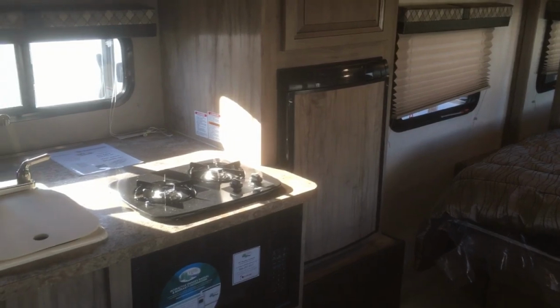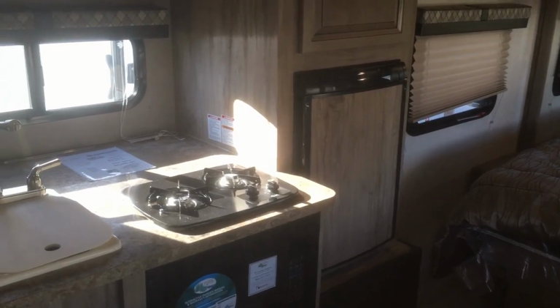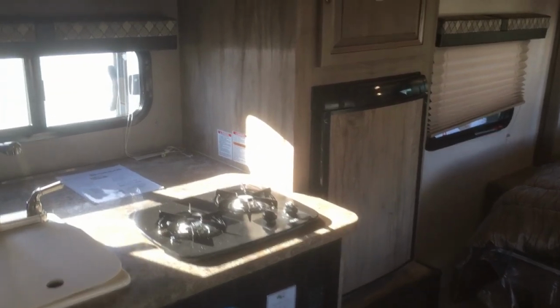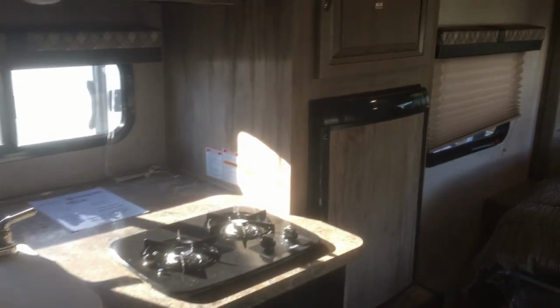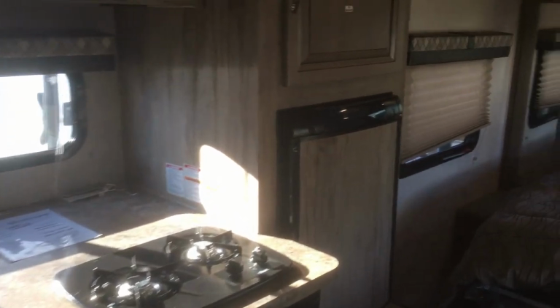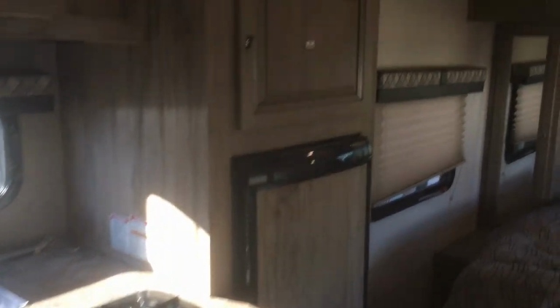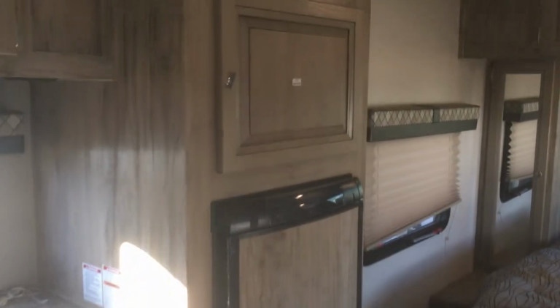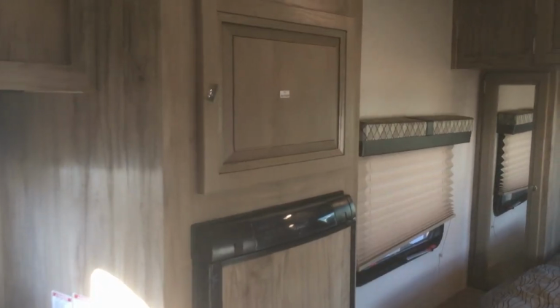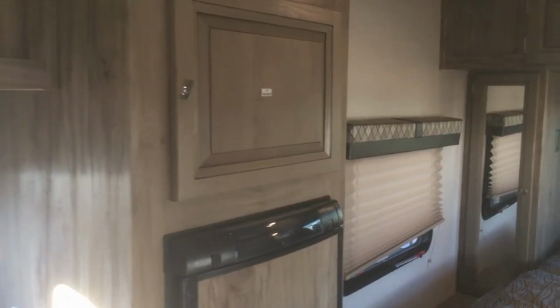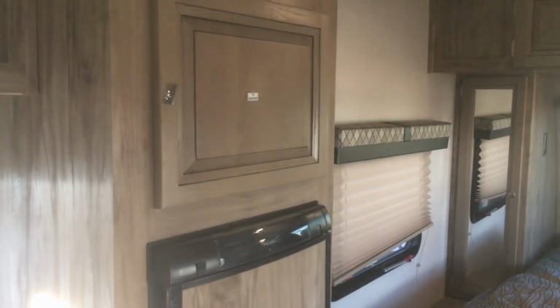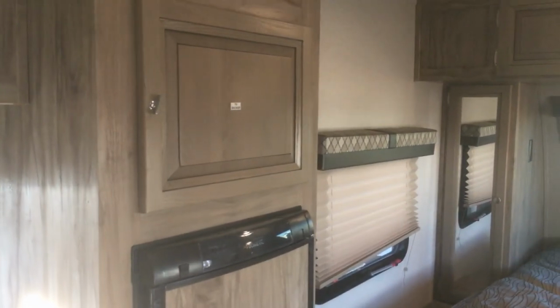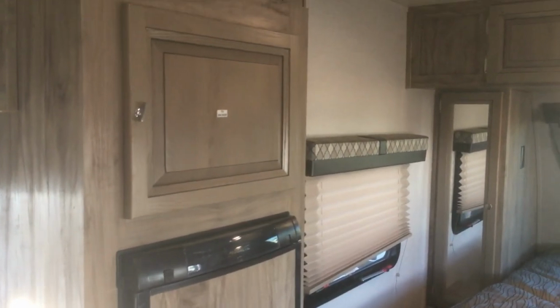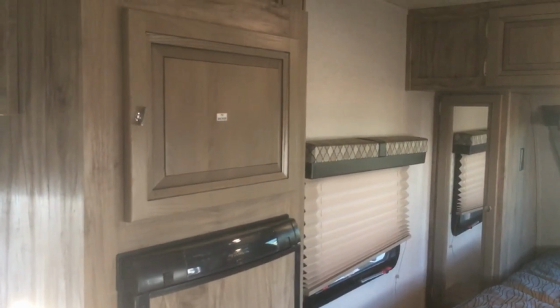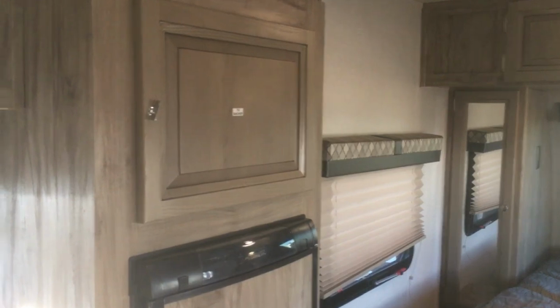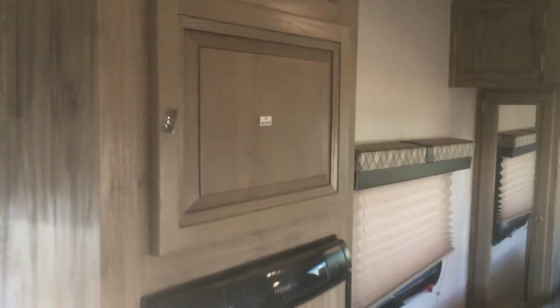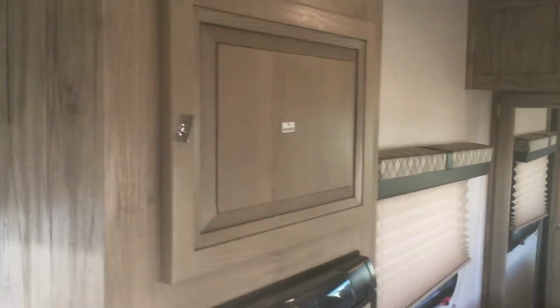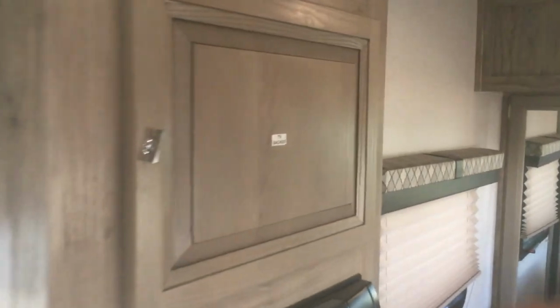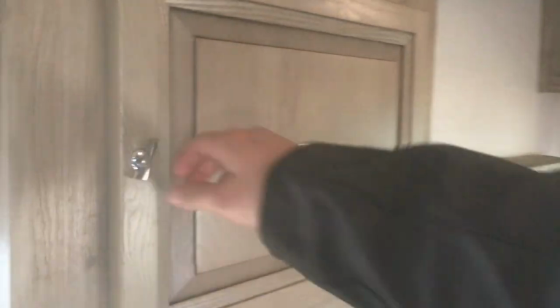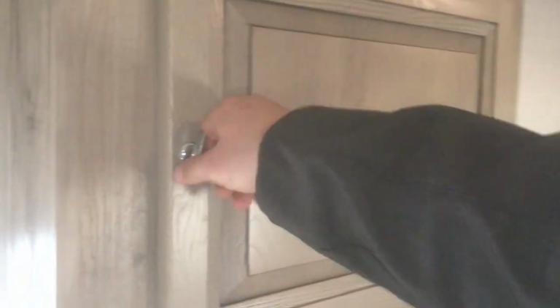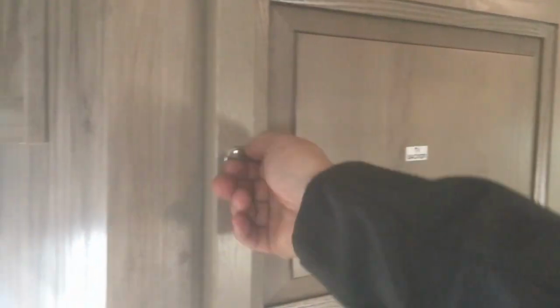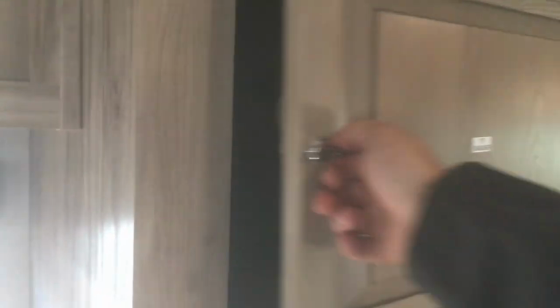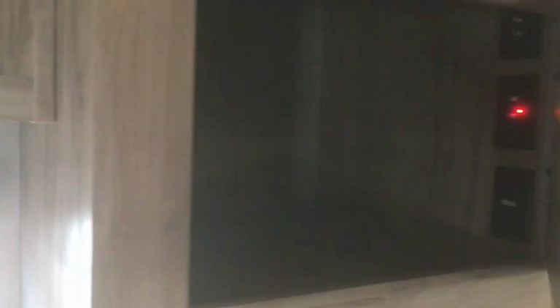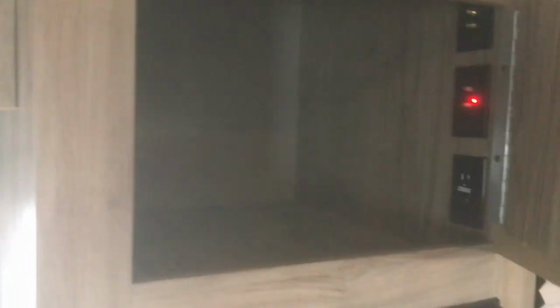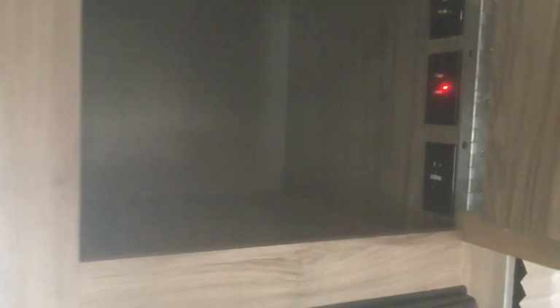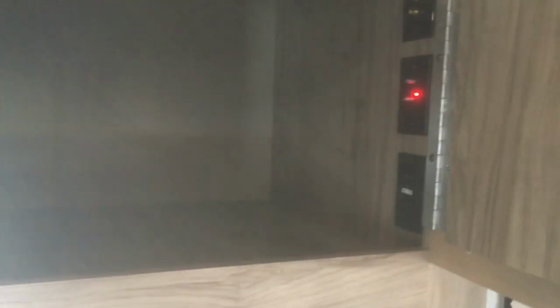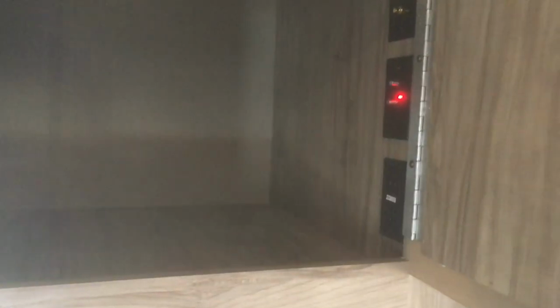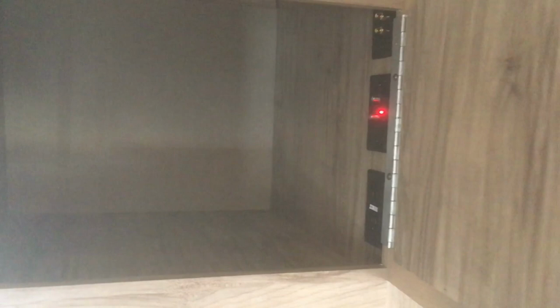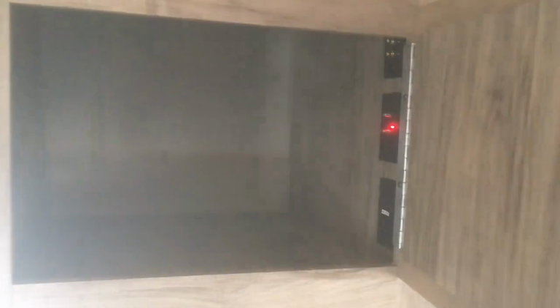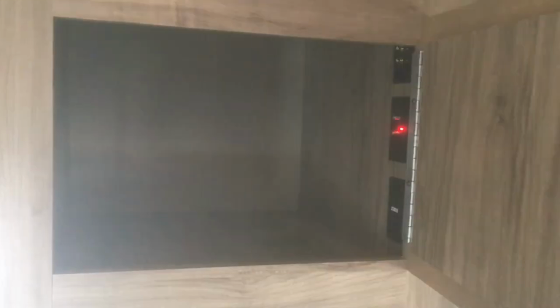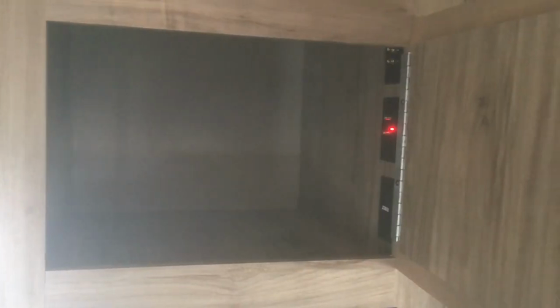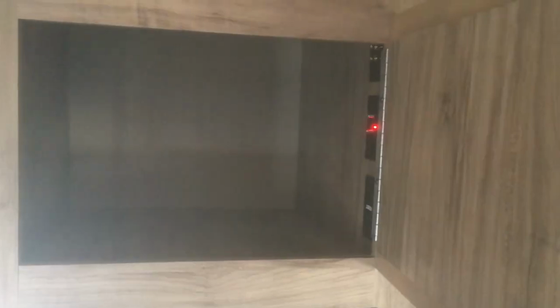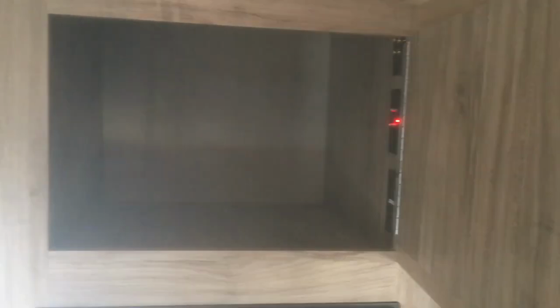In the kitchen slide you get a two-burner cooktop, microwave, sink, and some overhead cabinets. There's also an RV fridge and freezer, and above the freezer there's a spot to hang a TV if you want.